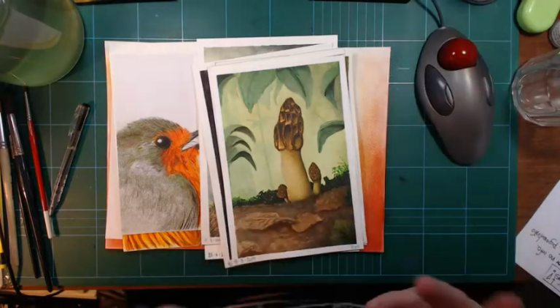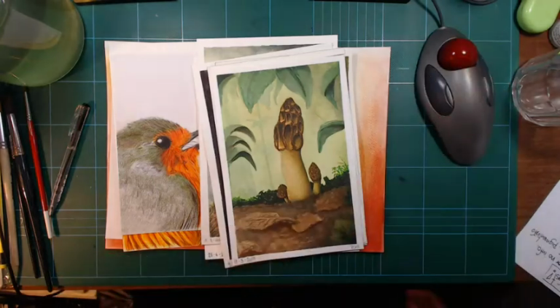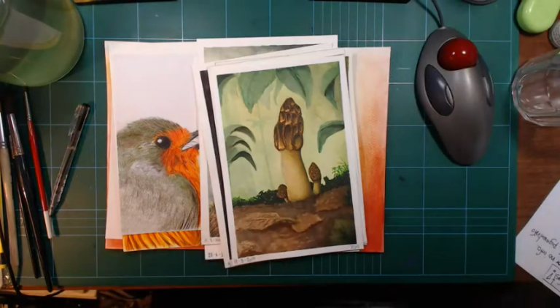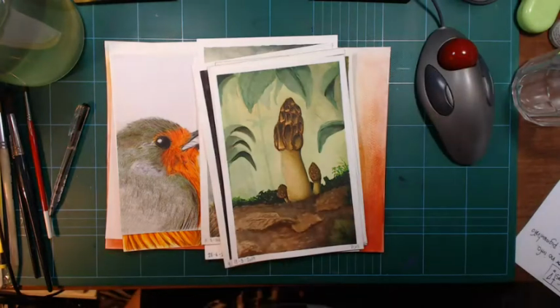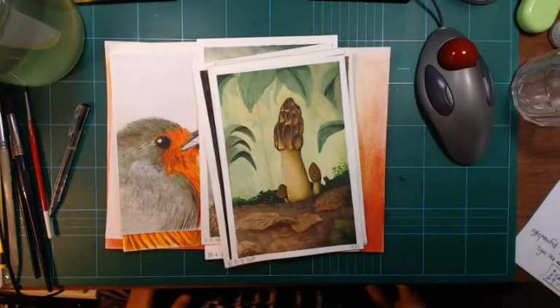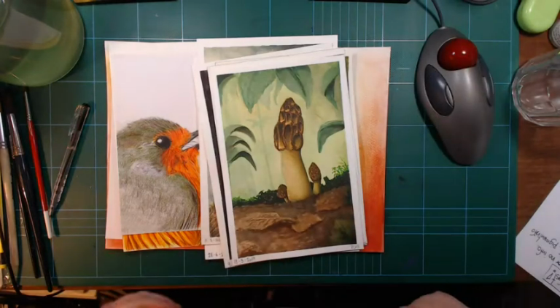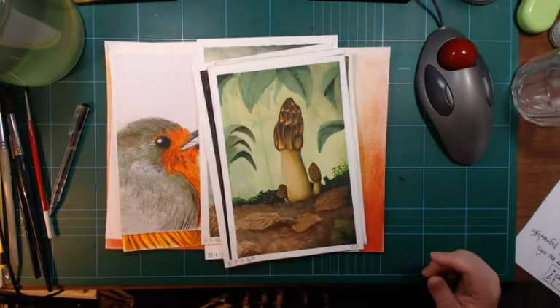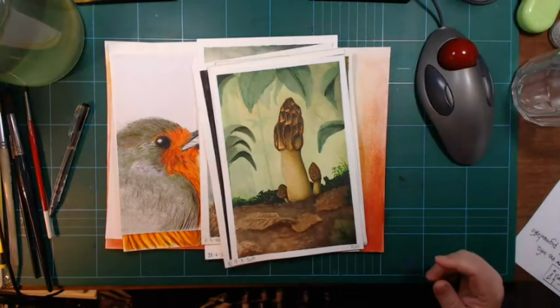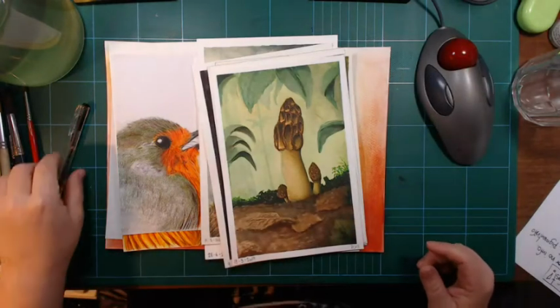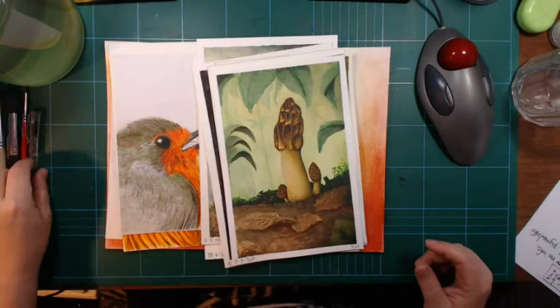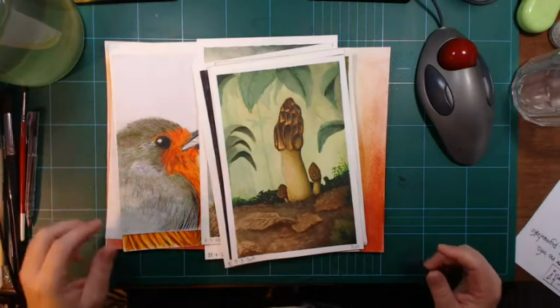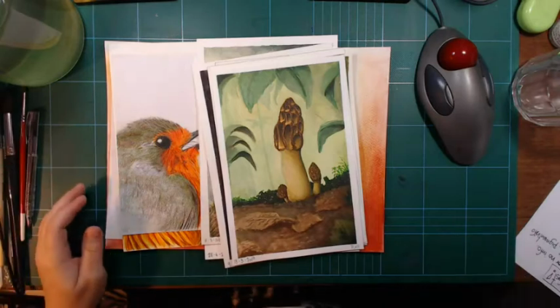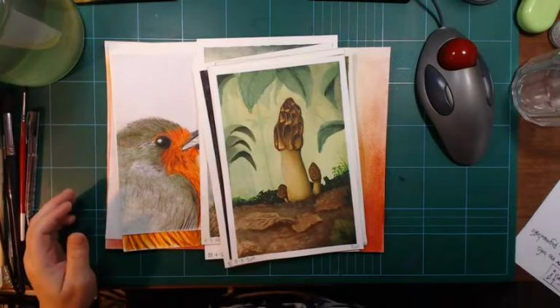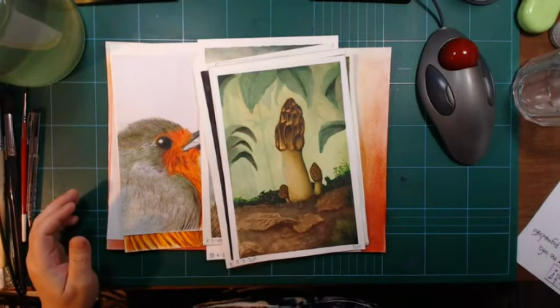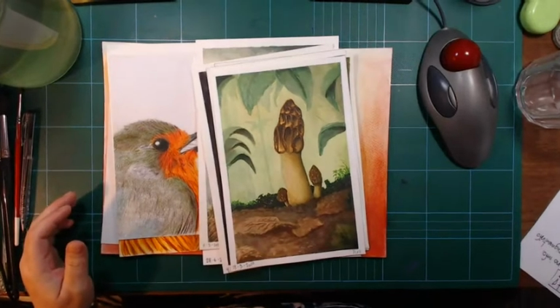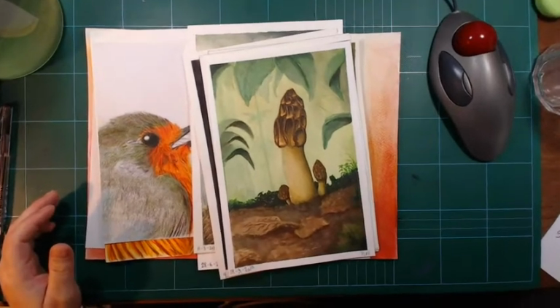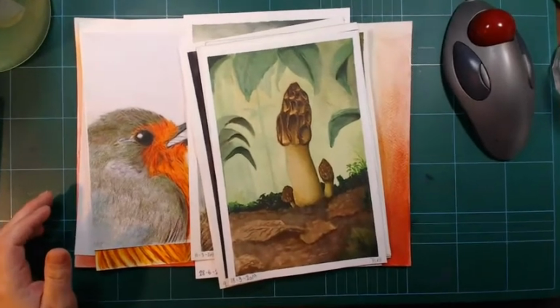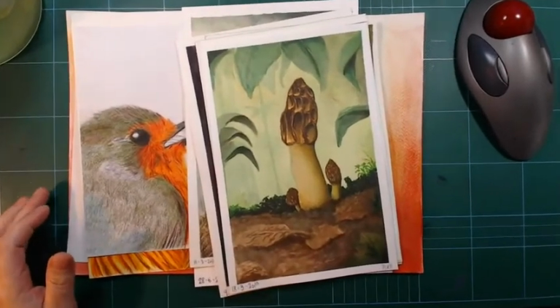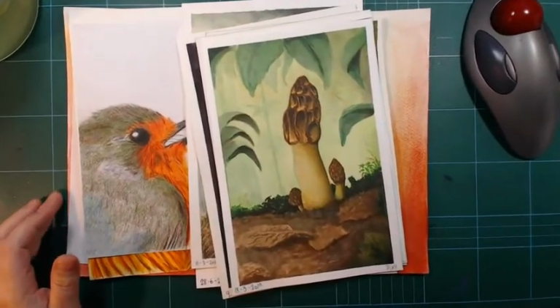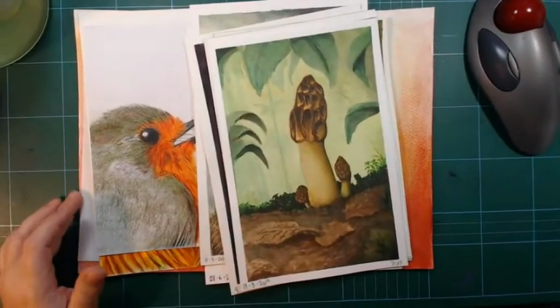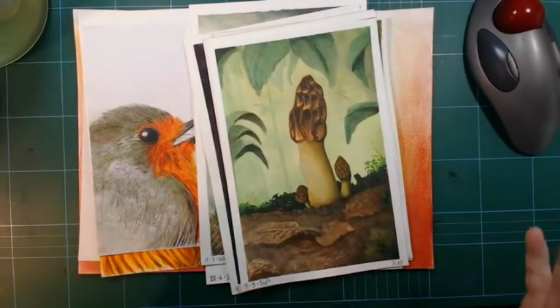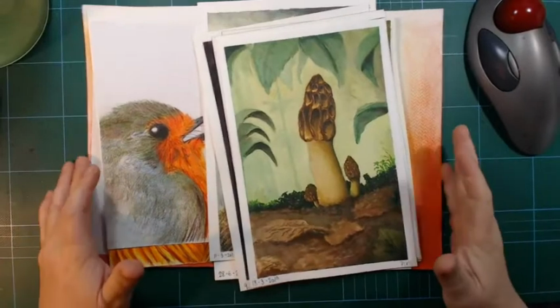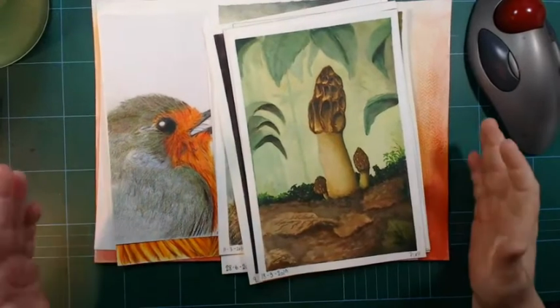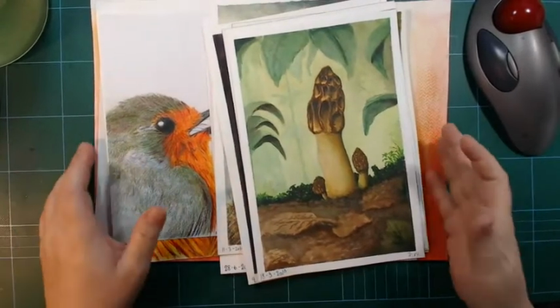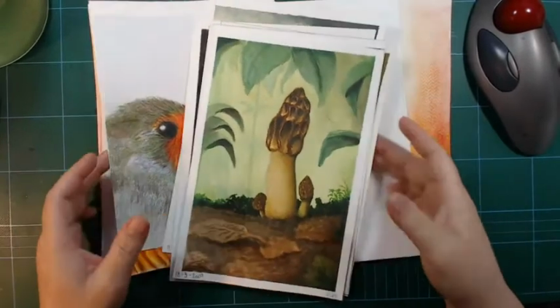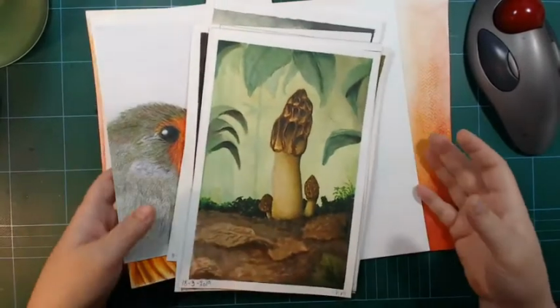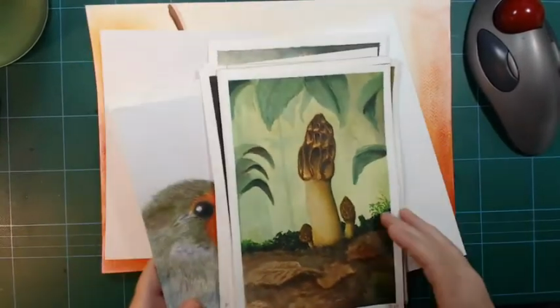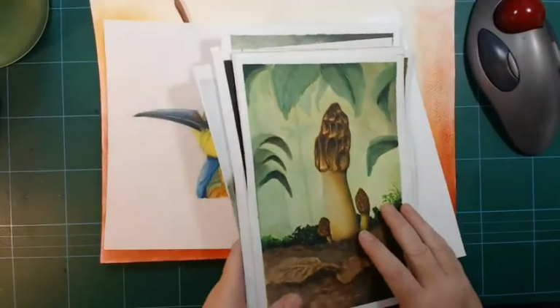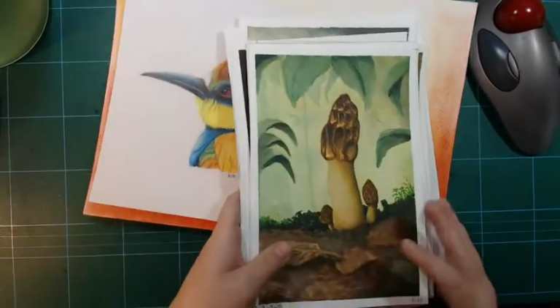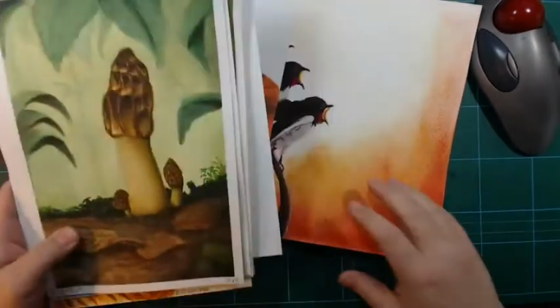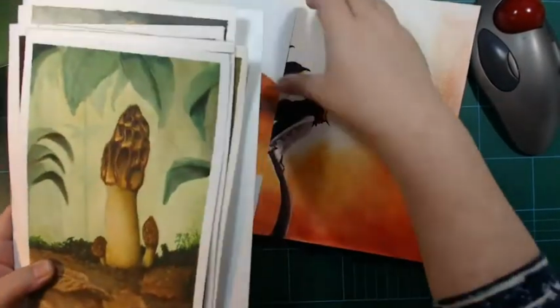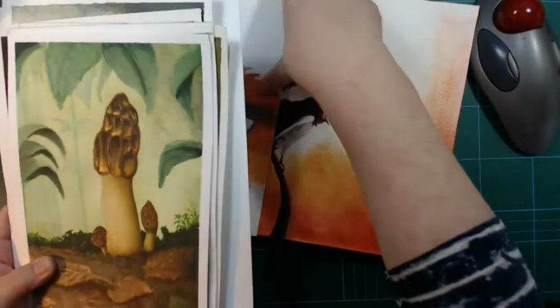Hi, and welcome back. I'm big on channel announcements these days. Why do I have a selection of my paintings and drawings here?